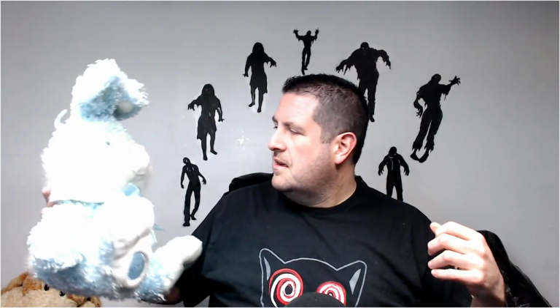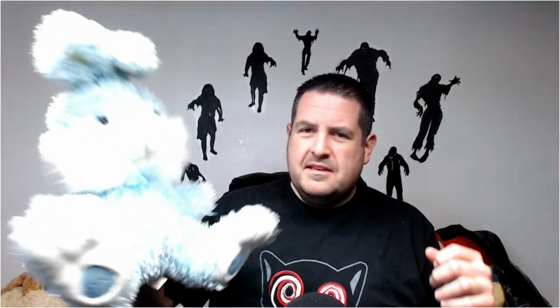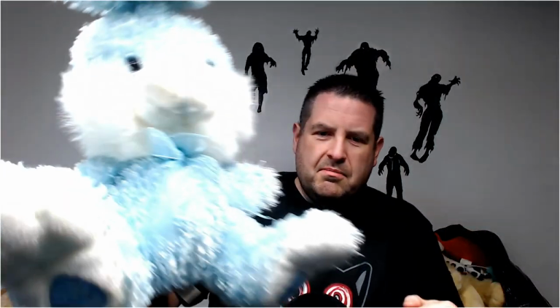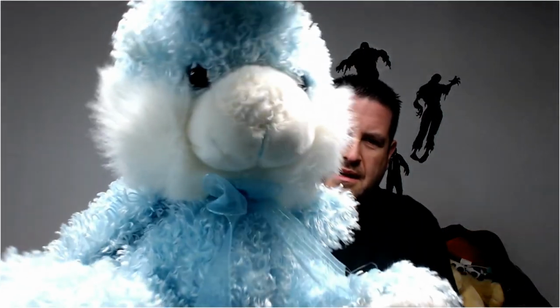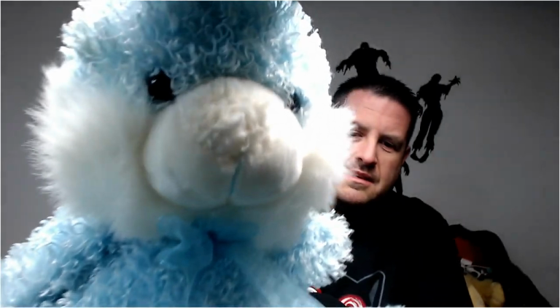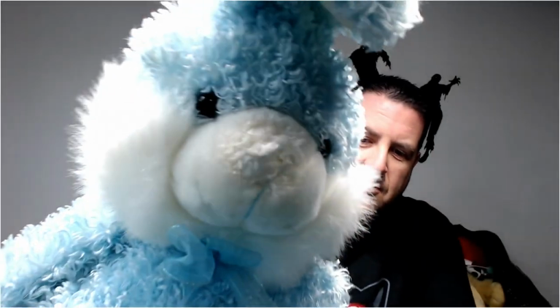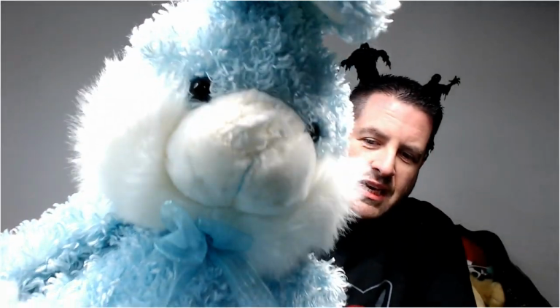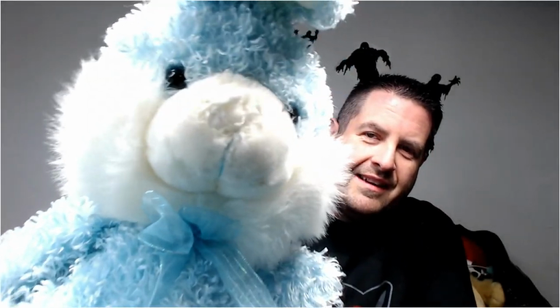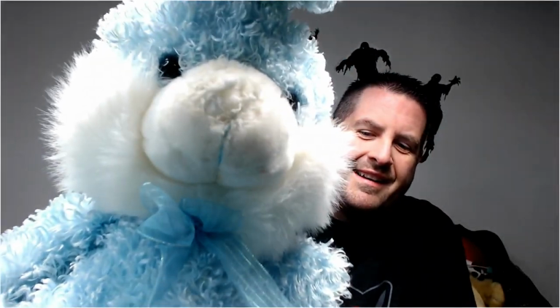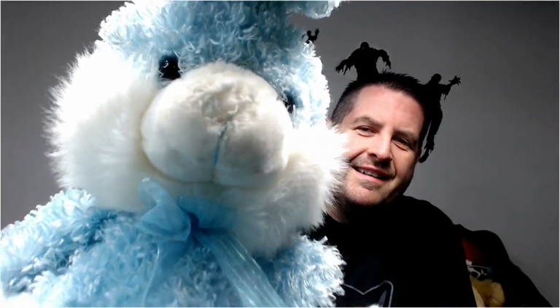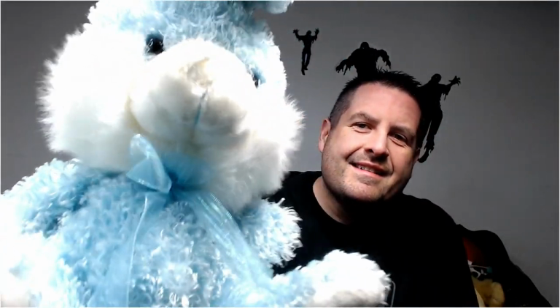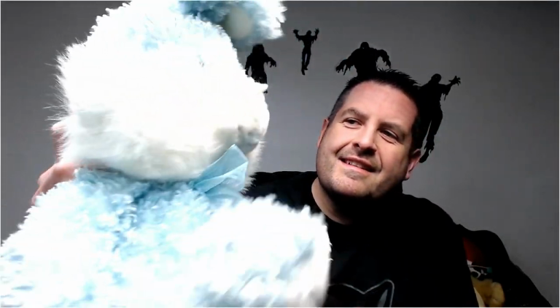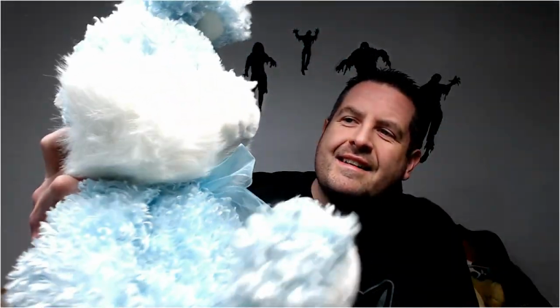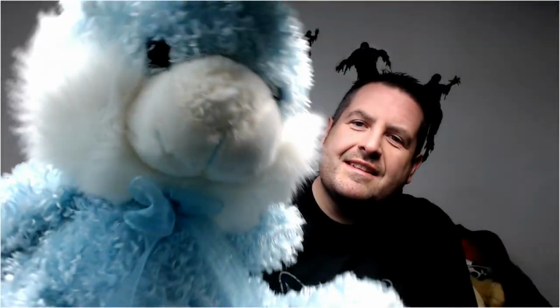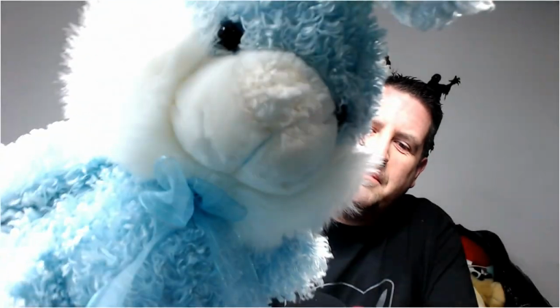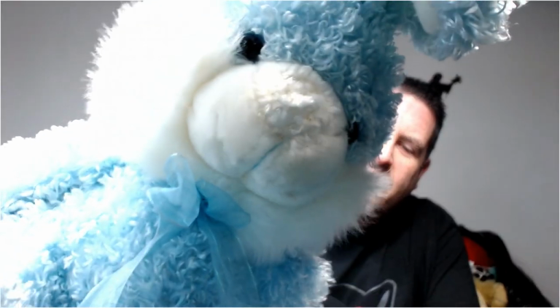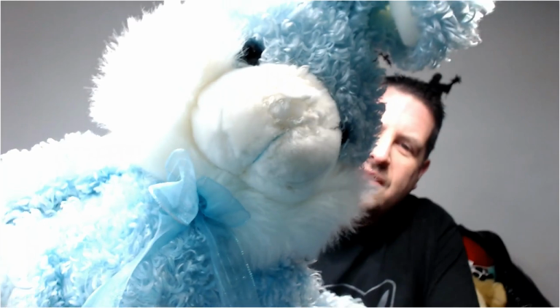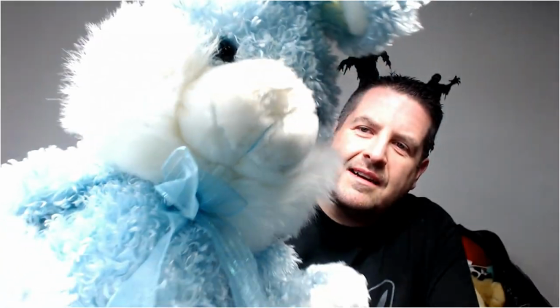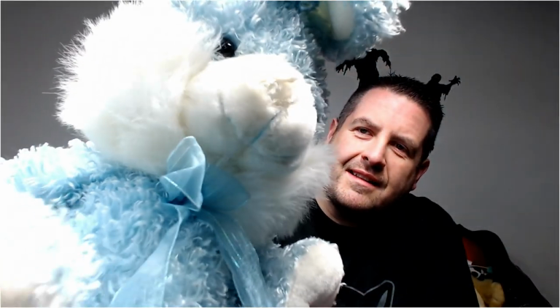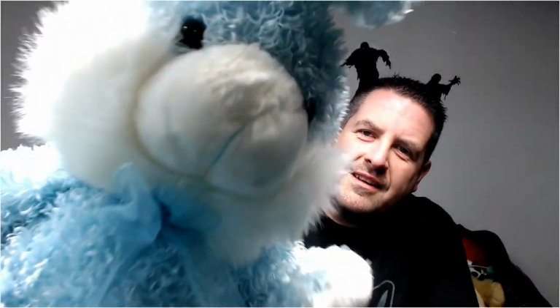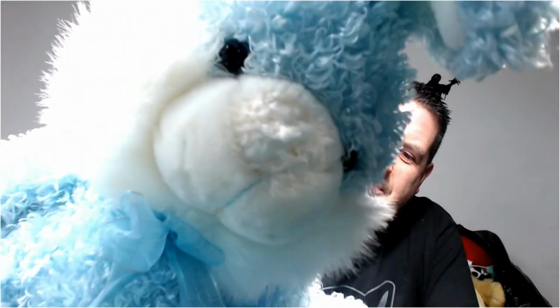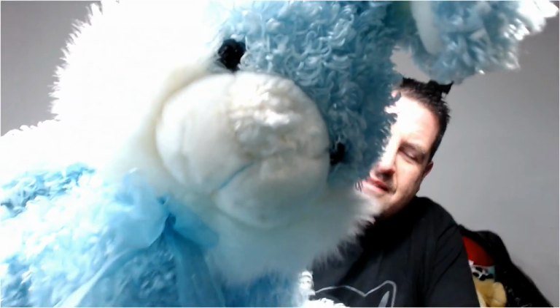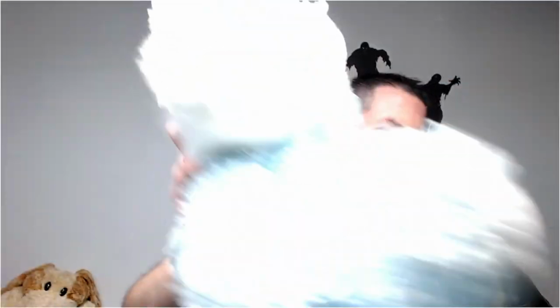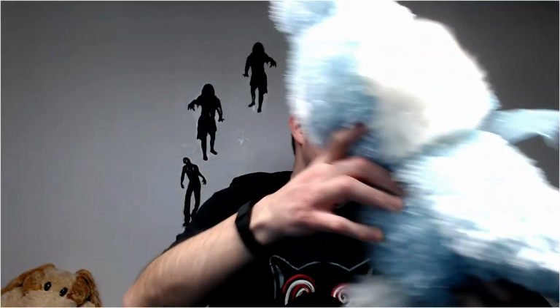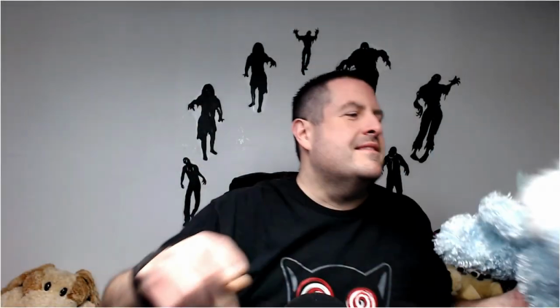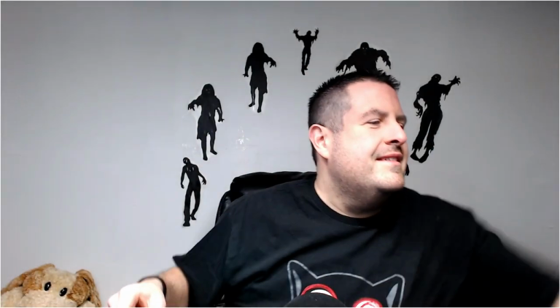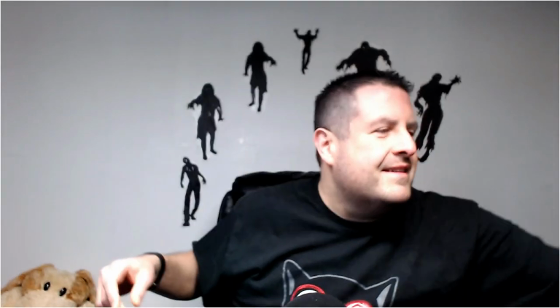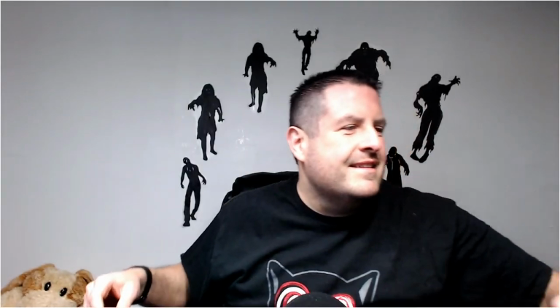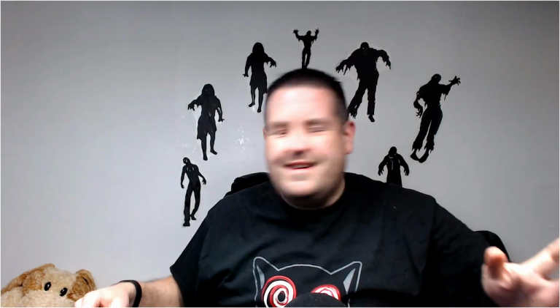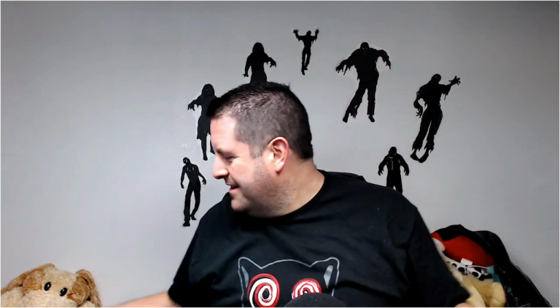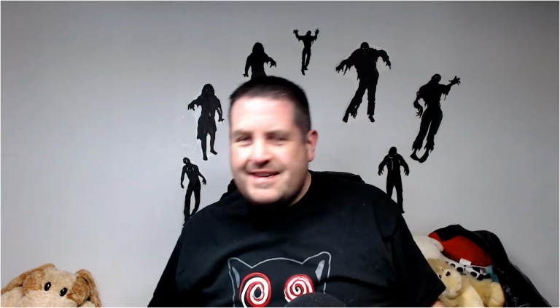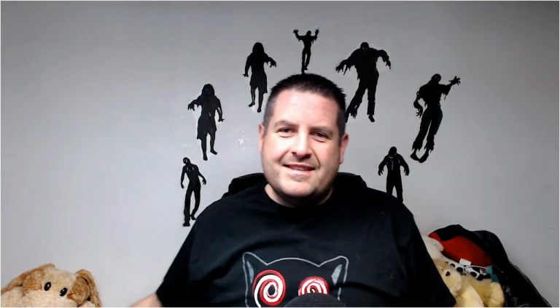This poor bunny is missing his nose. I actually did the thumbnail for this video with this guy and didn't notice he's missing his nose, so he's gone.